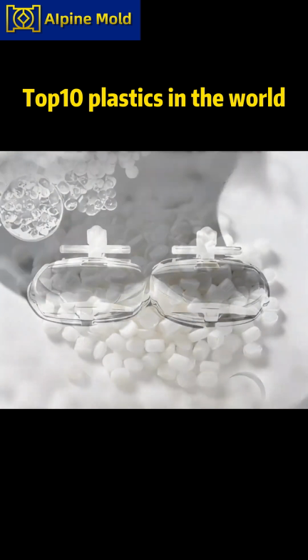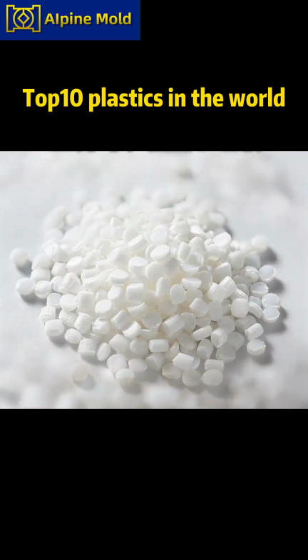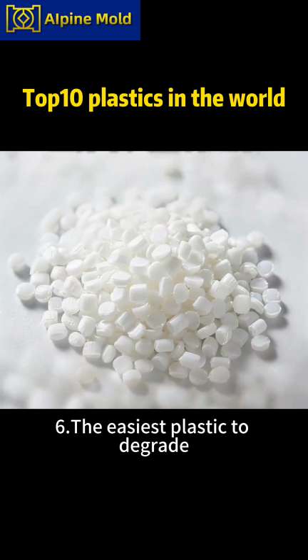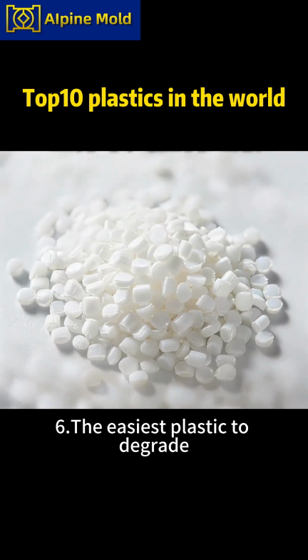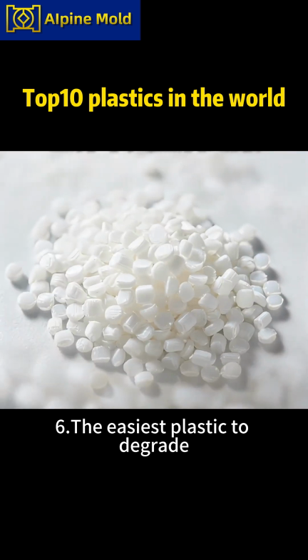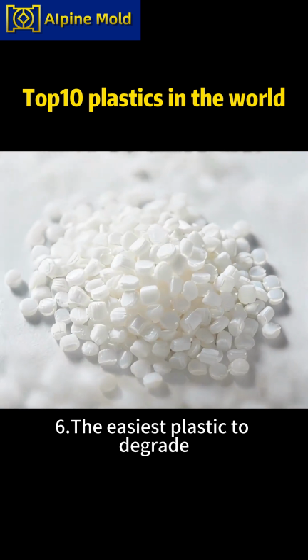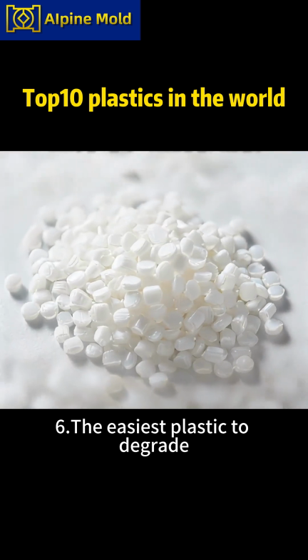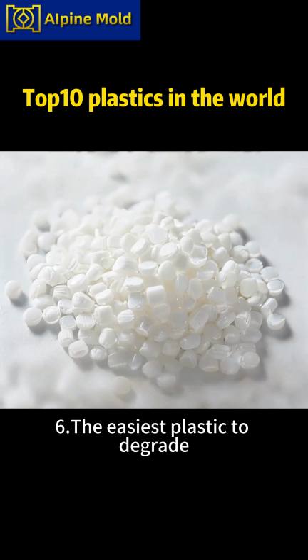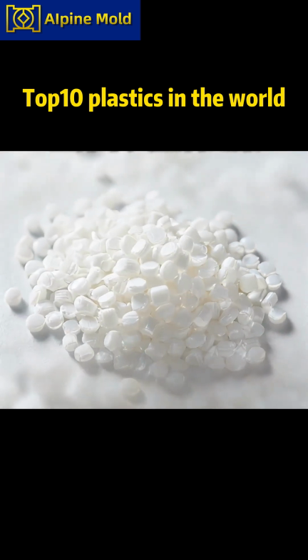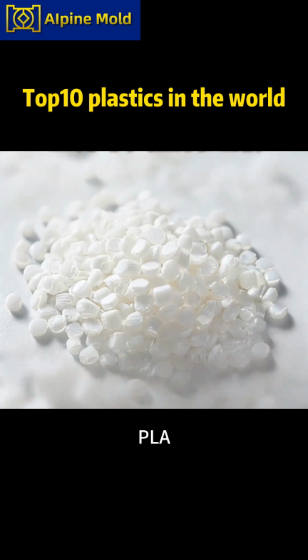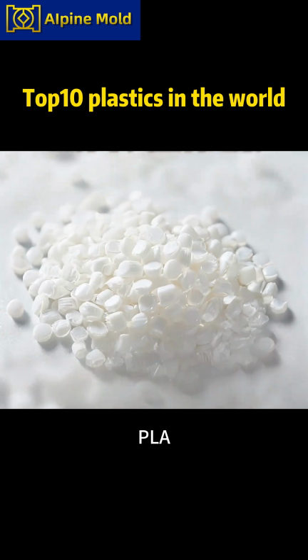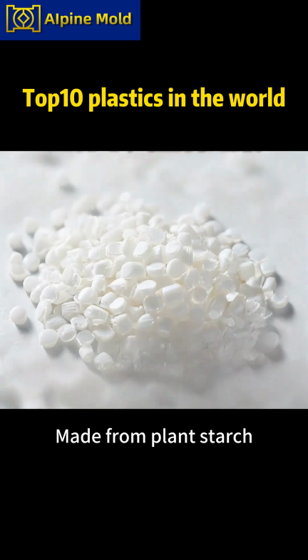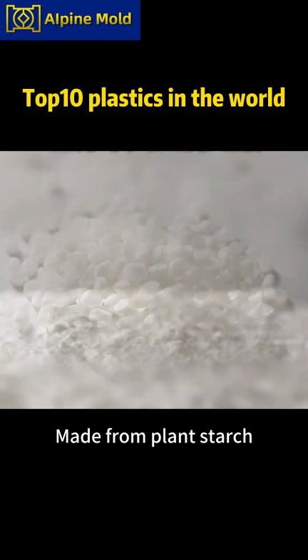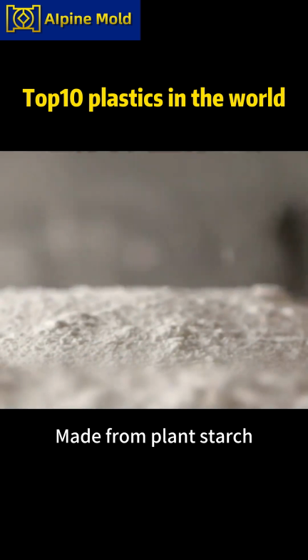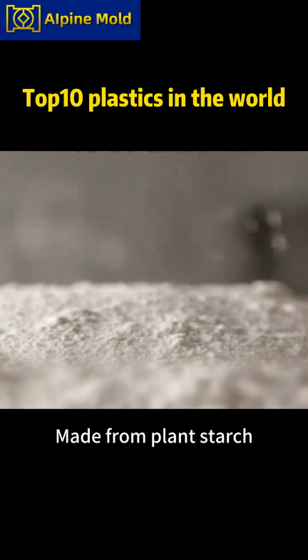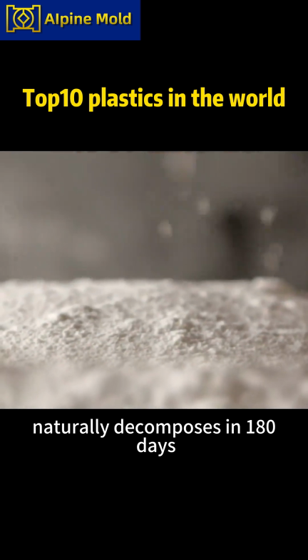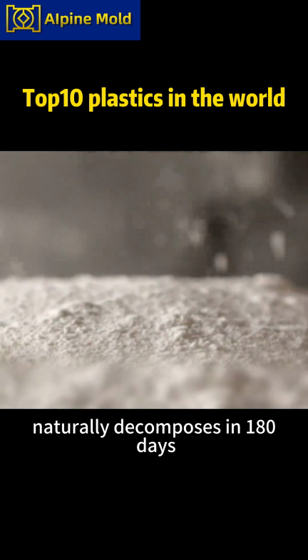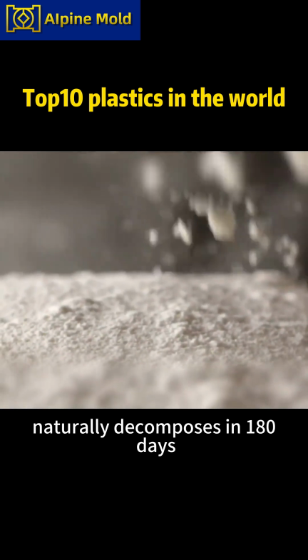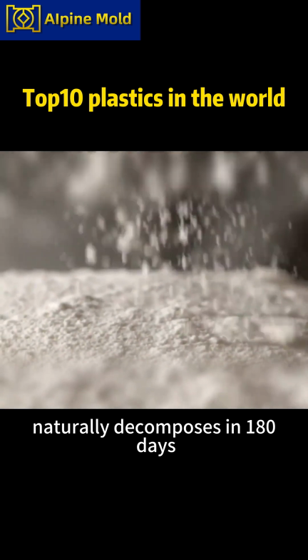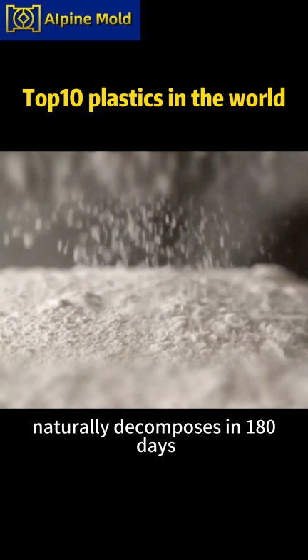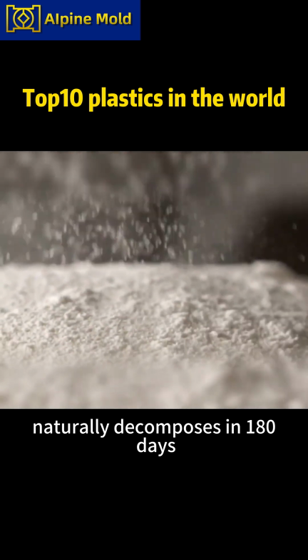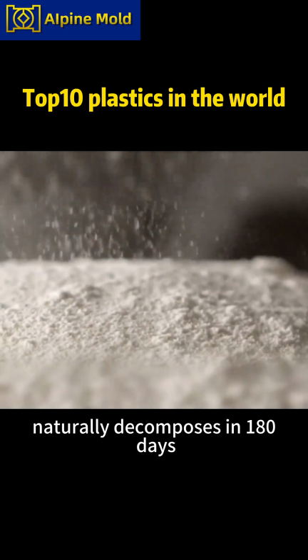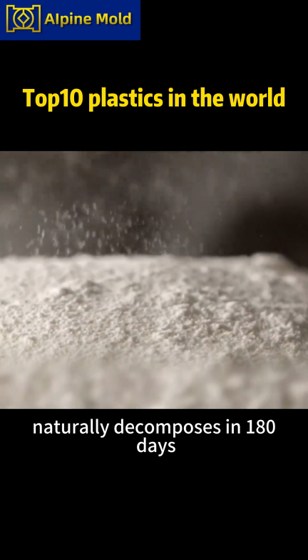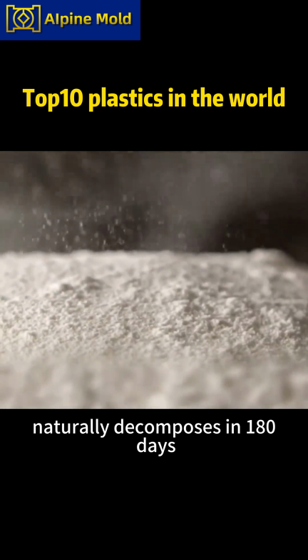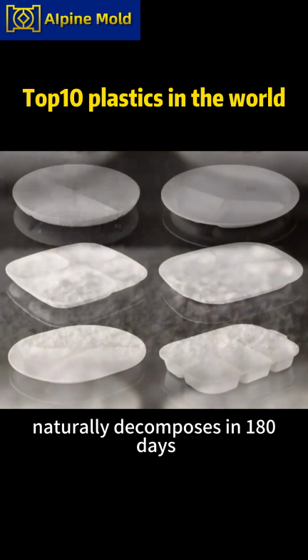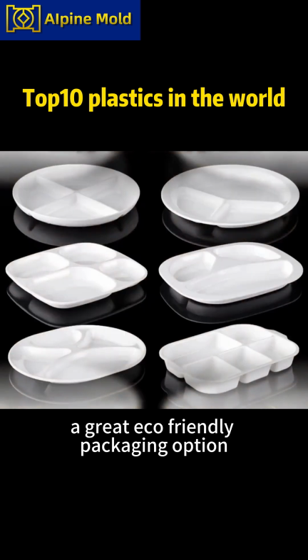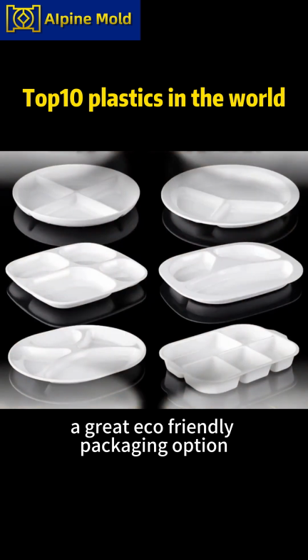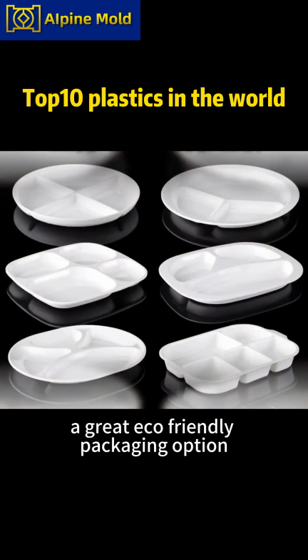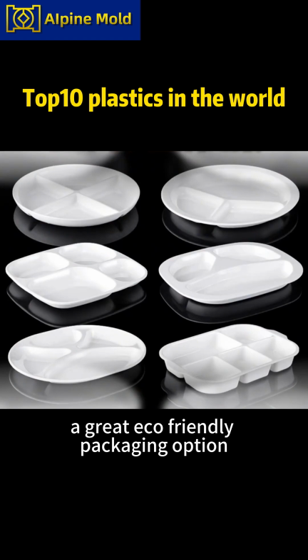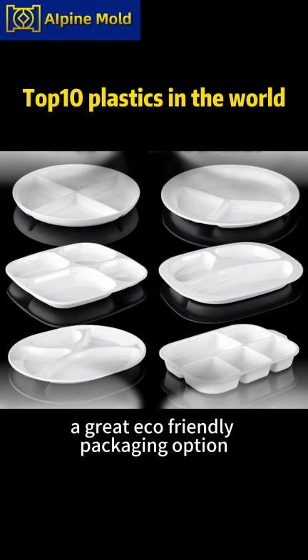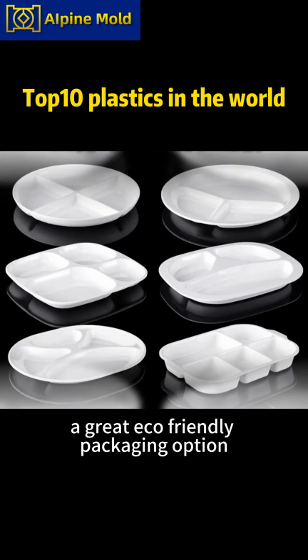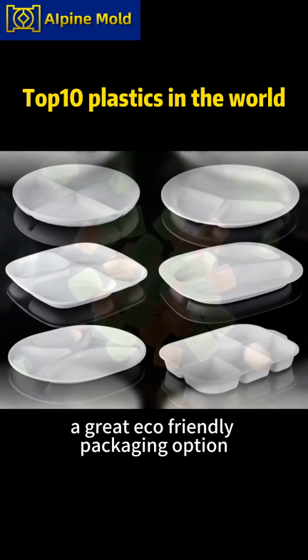Six, the easiest plastic to degrade: PLA. Made from plant starch, it naturally decomposes in 180 days — a great eco-friendly packaging option.